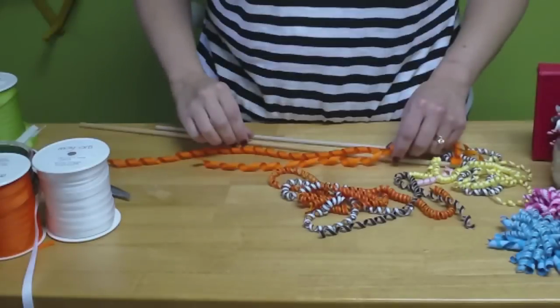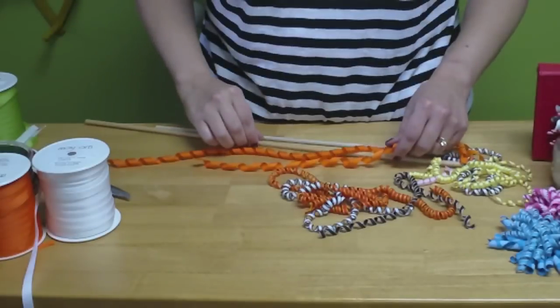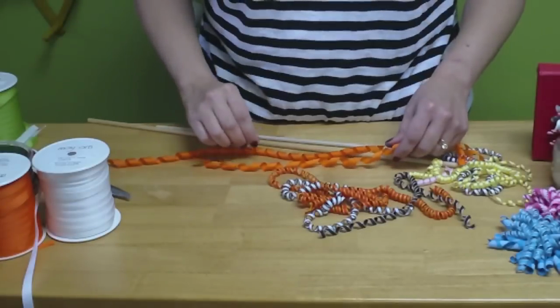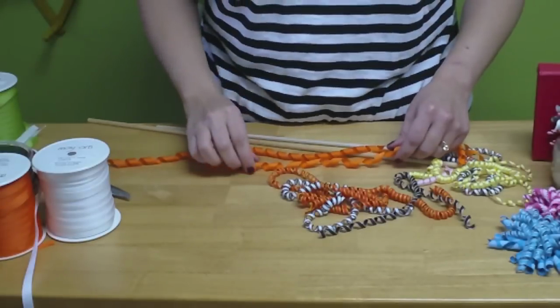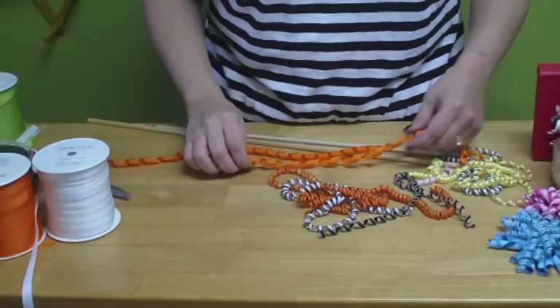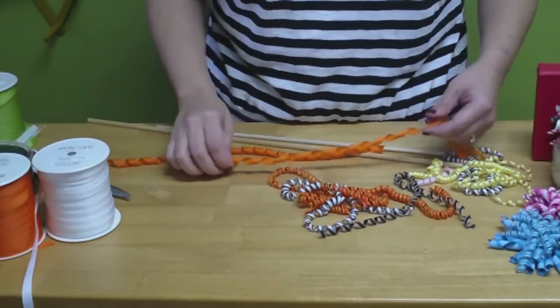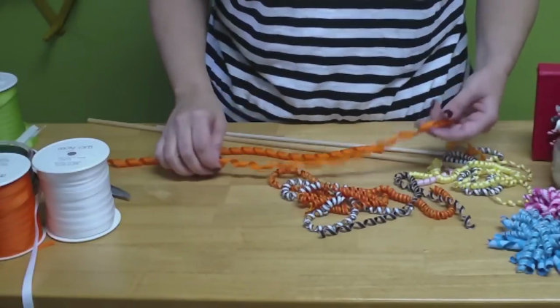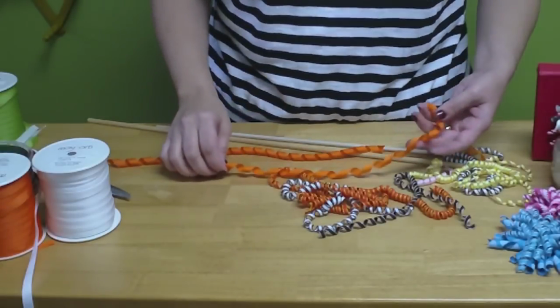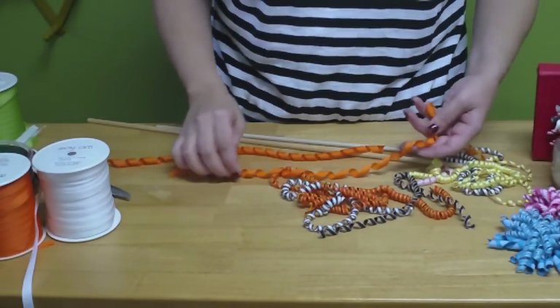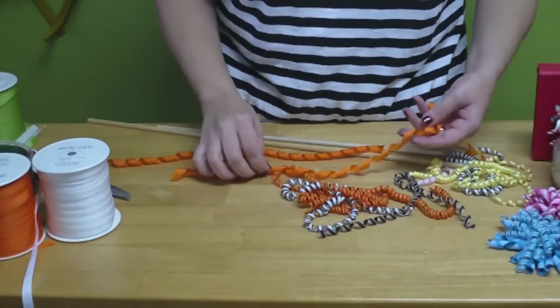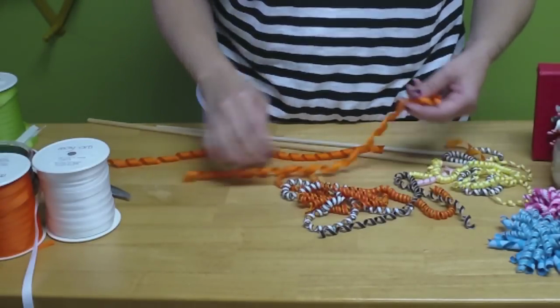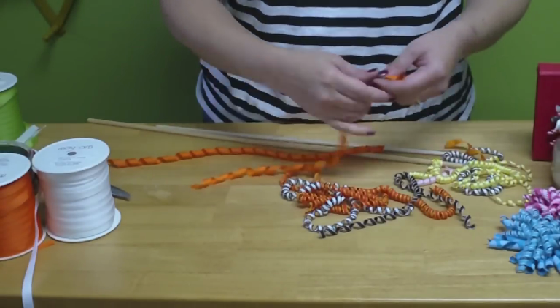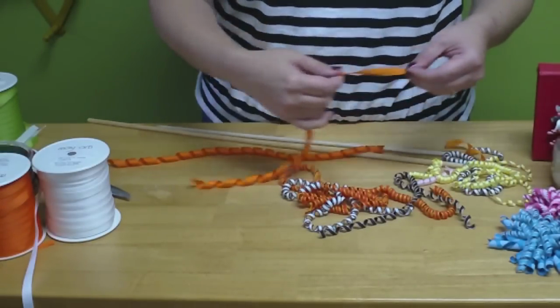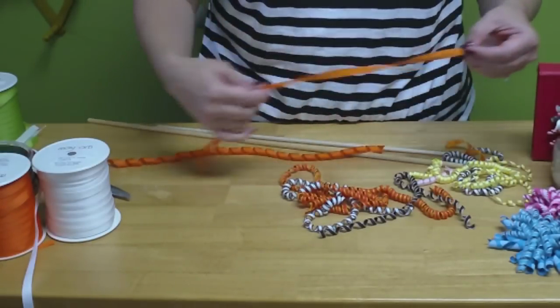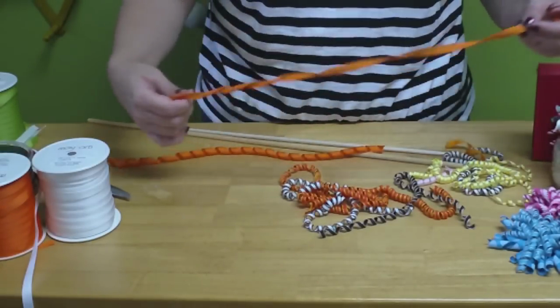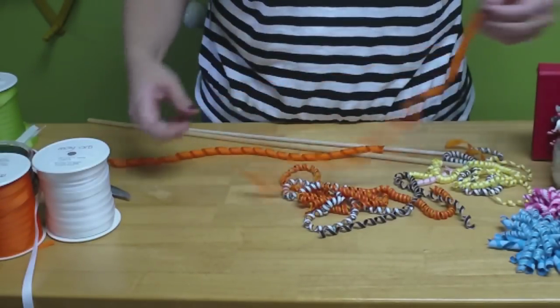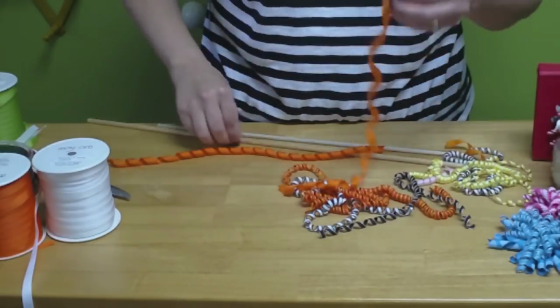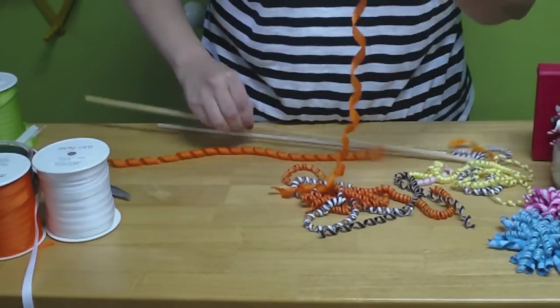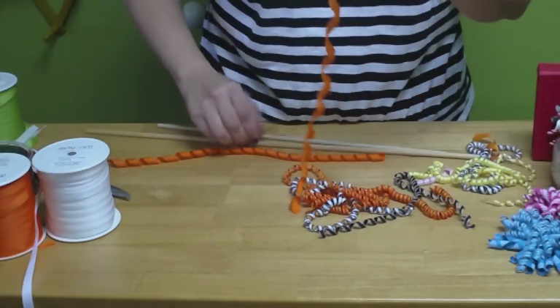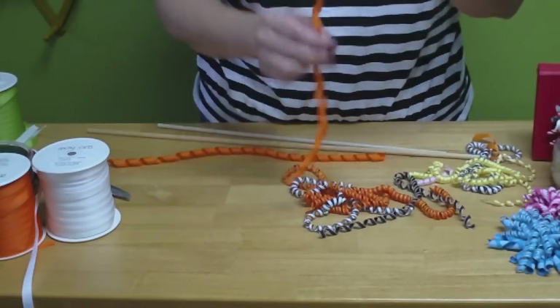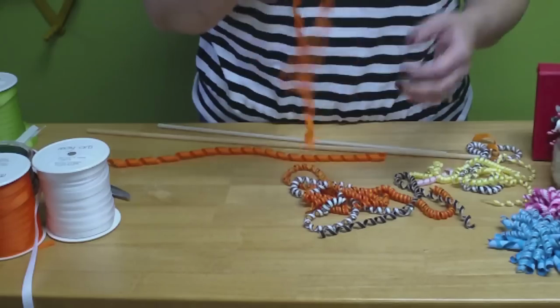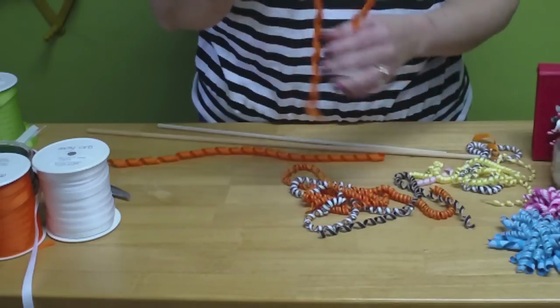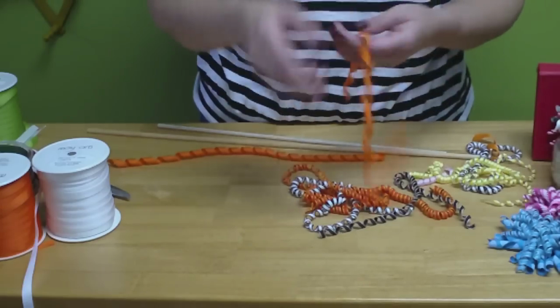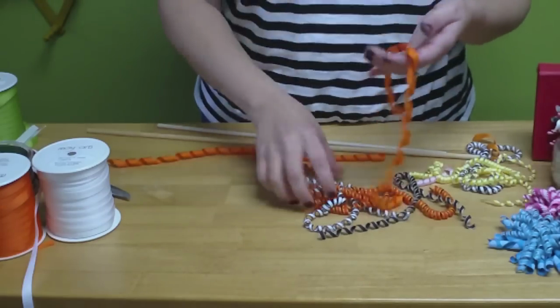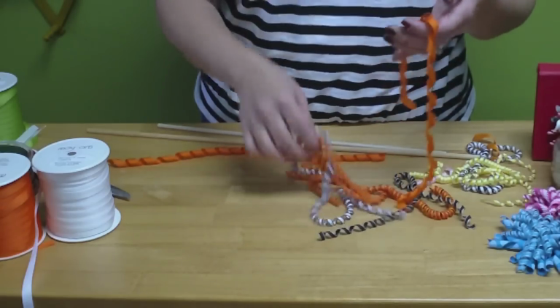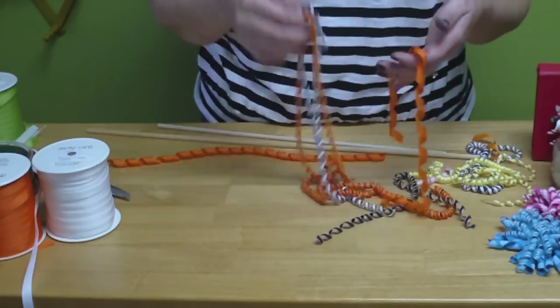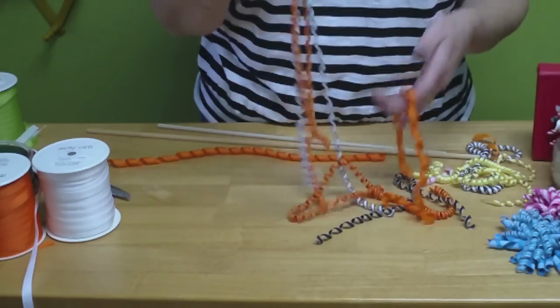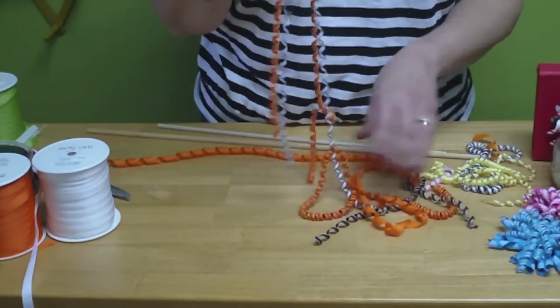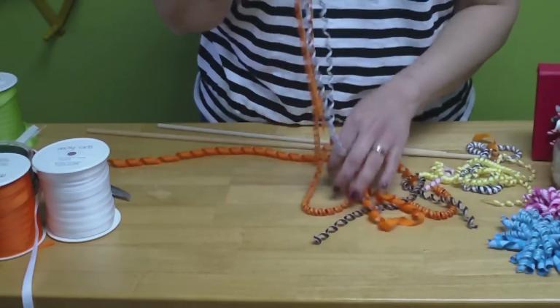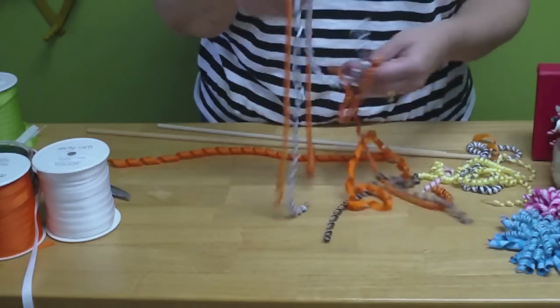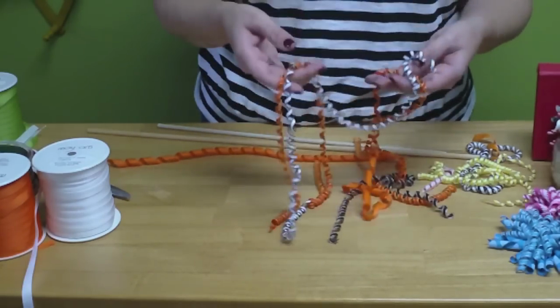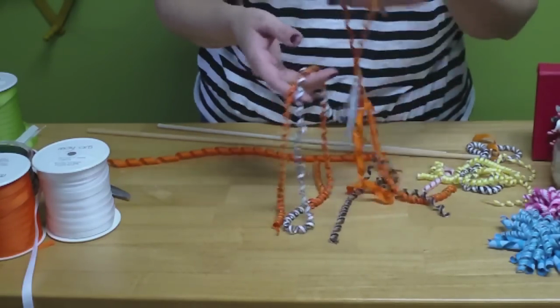Once your ribbon has been in the oven, you let it cool. Take it out and let it cool. You unwind it from your dowel rod and you will have twirly, curly ribbons.